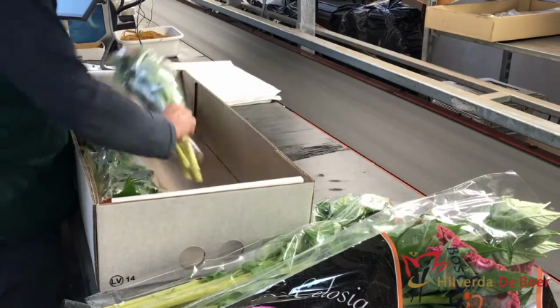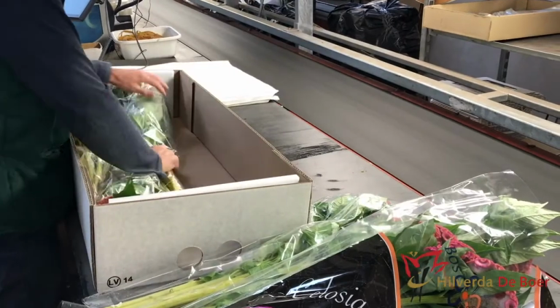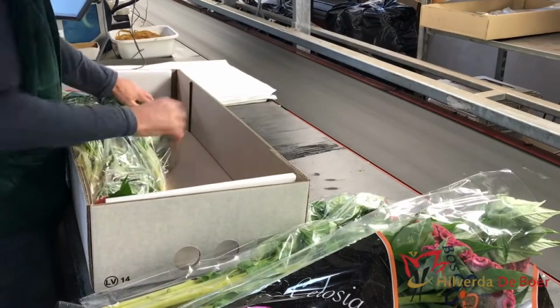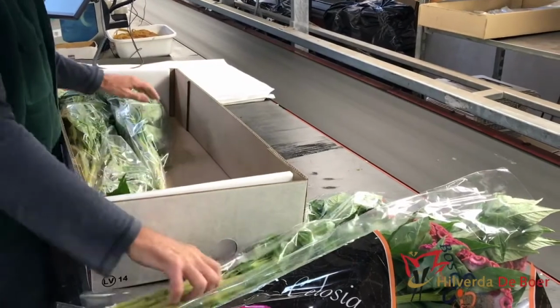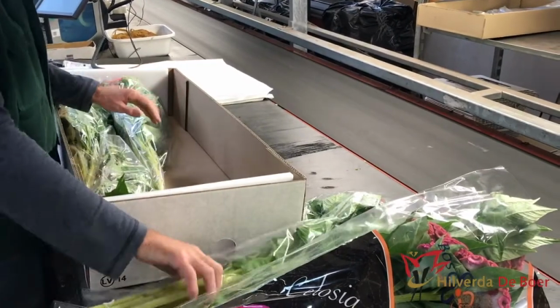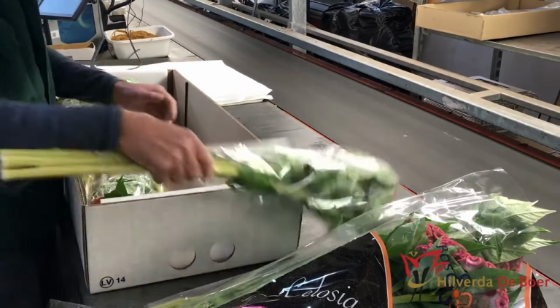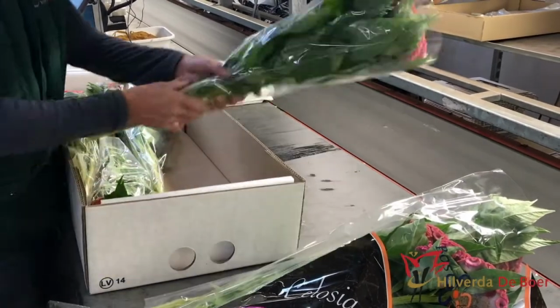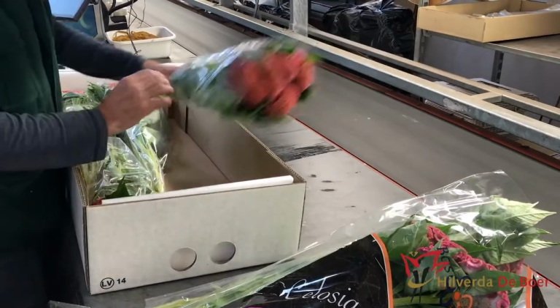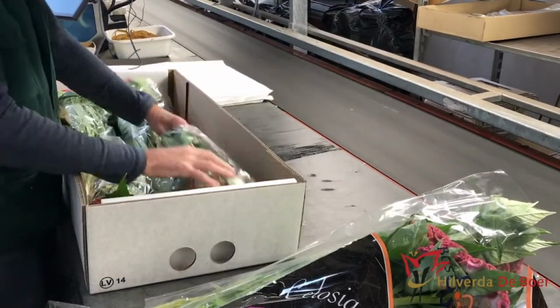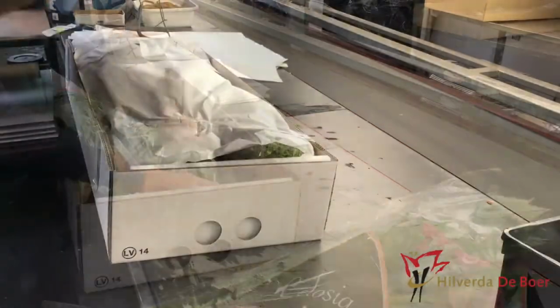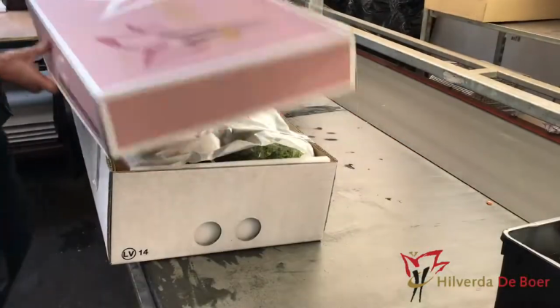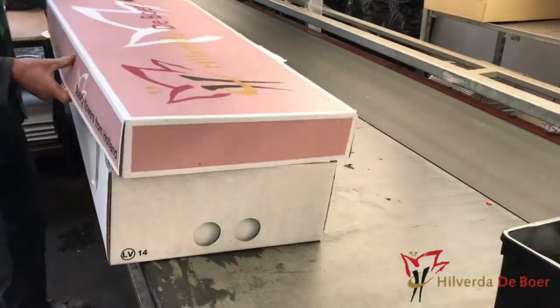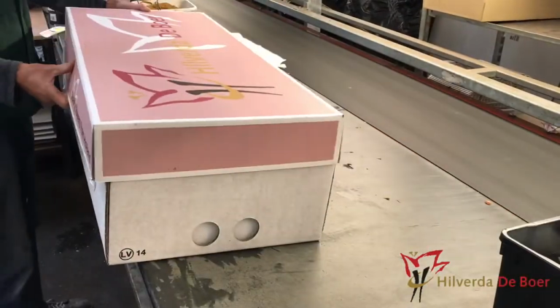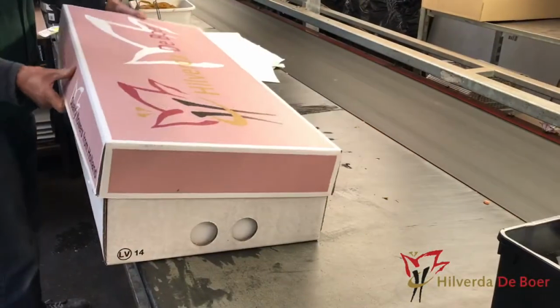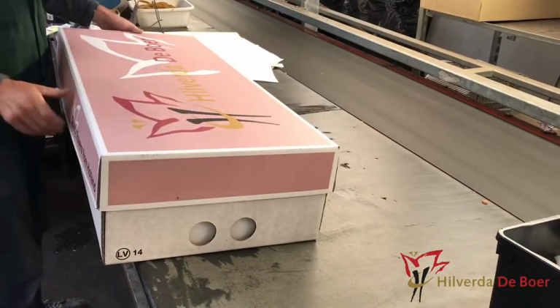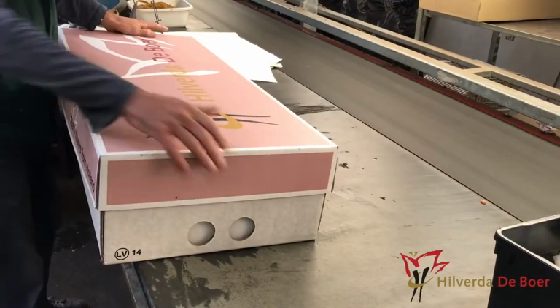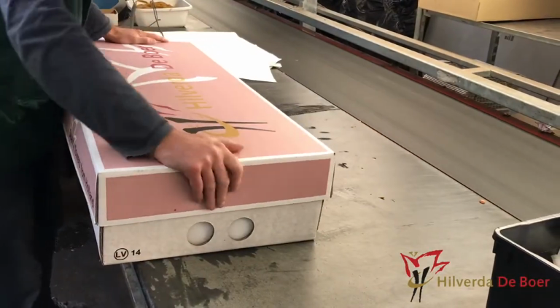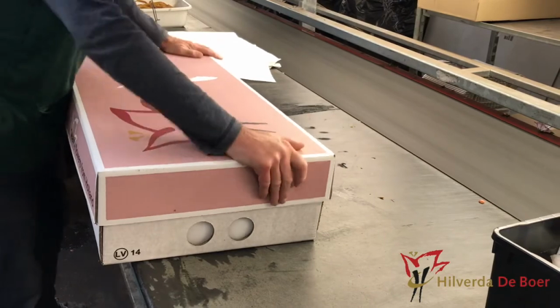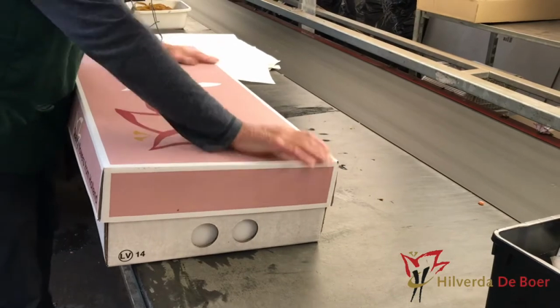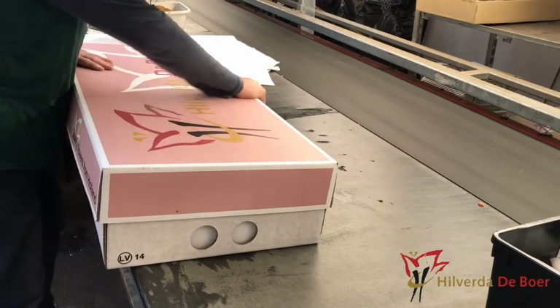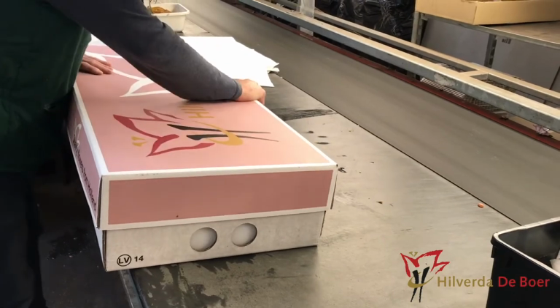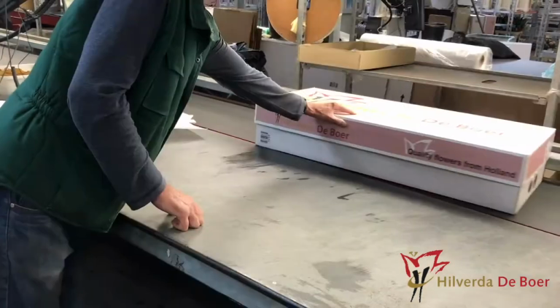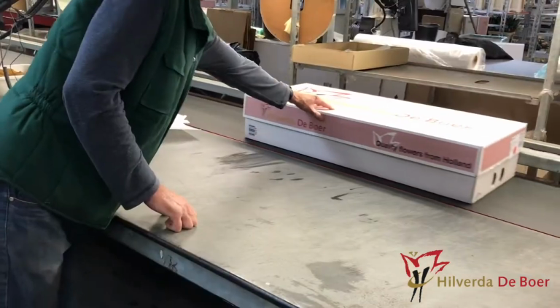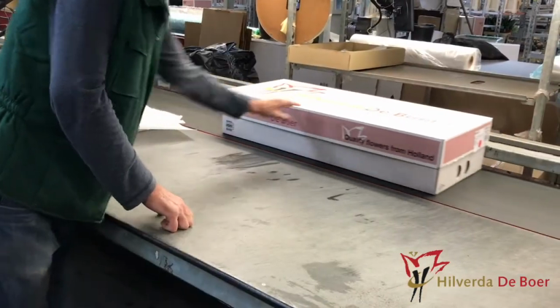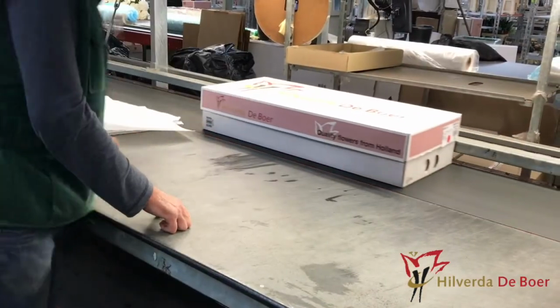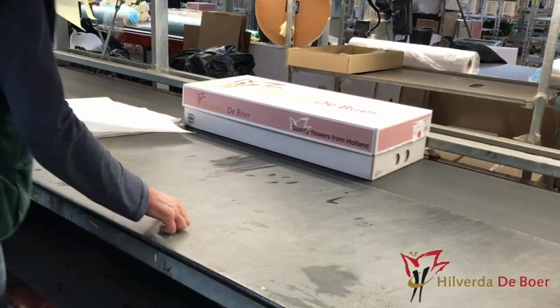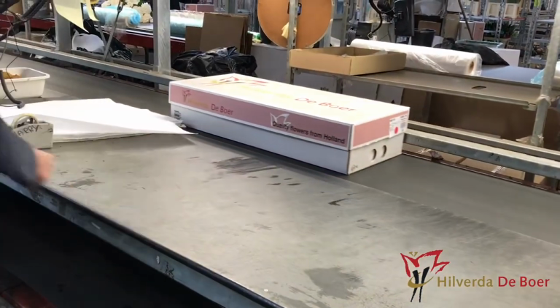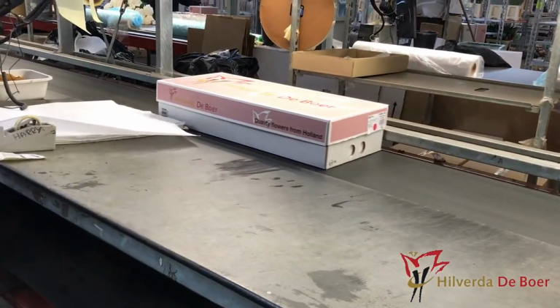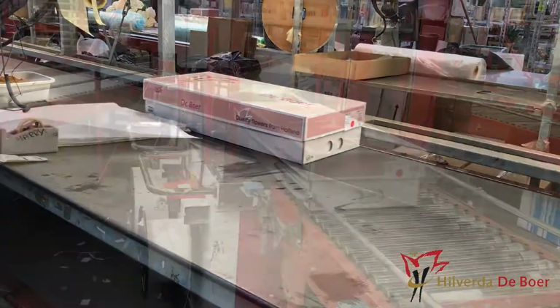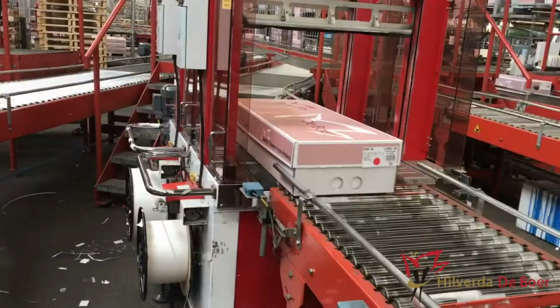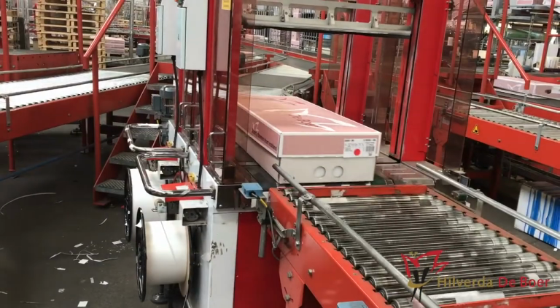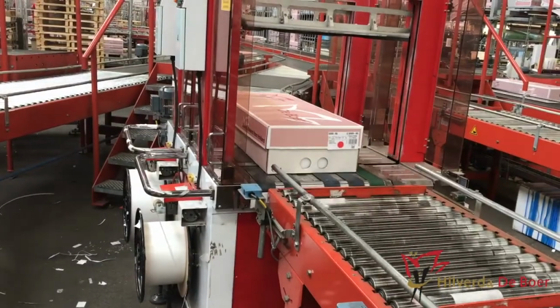The packer handles the flowers with care. When the packing process is finished, the box is placed on the conveyor belt, which brings the box to the right destination.